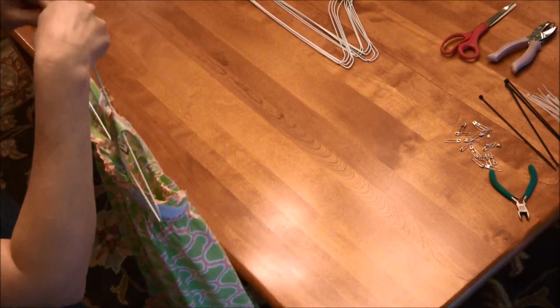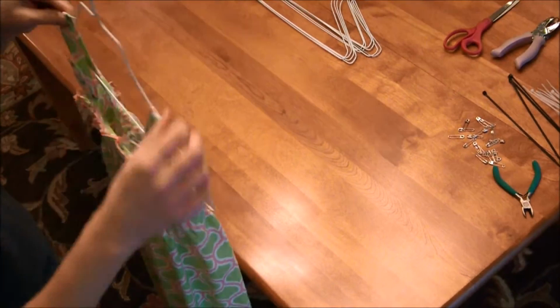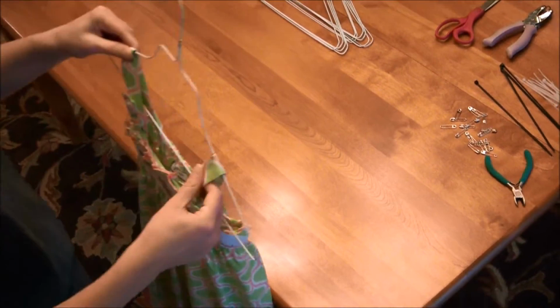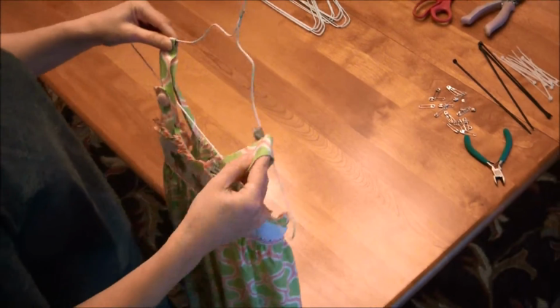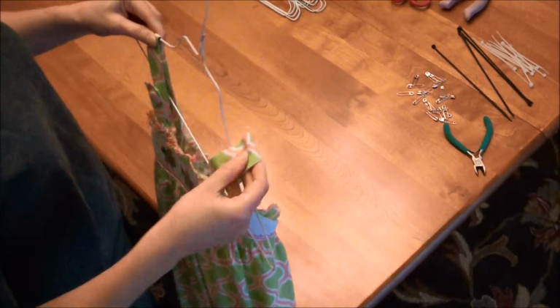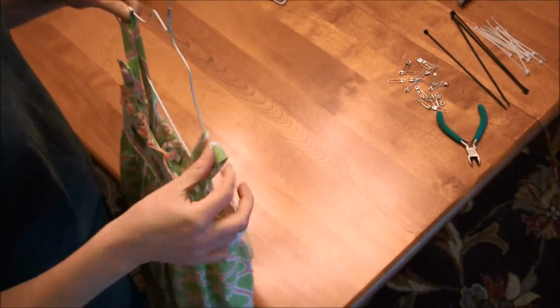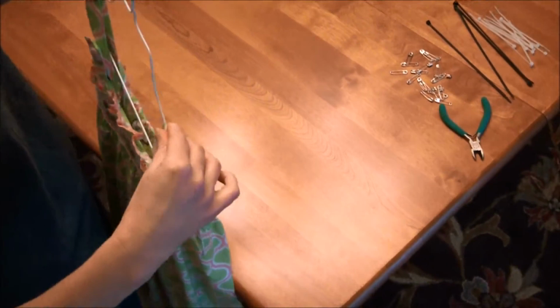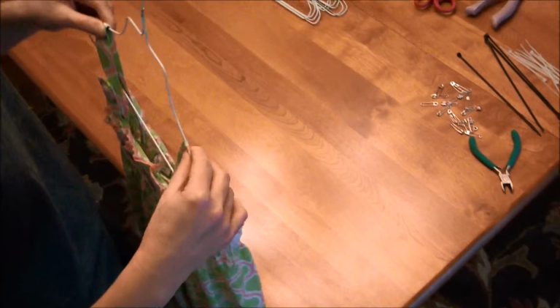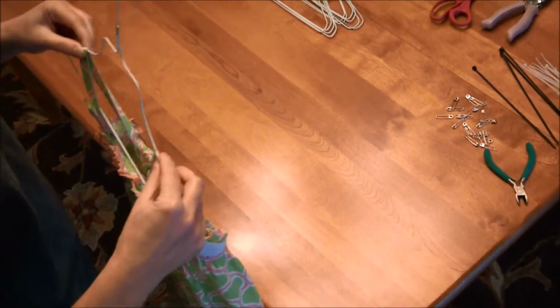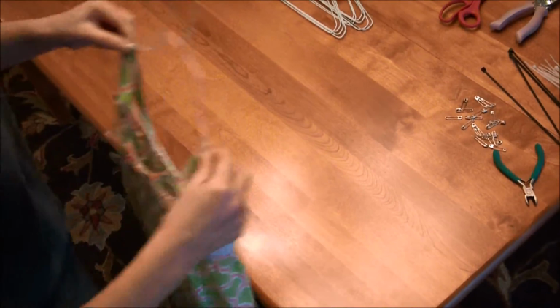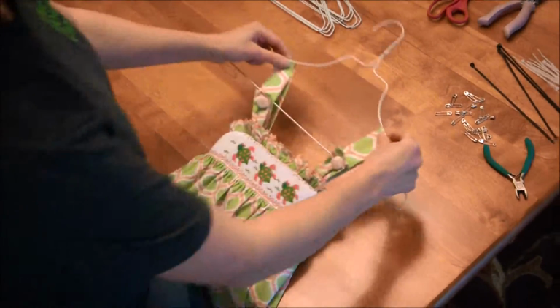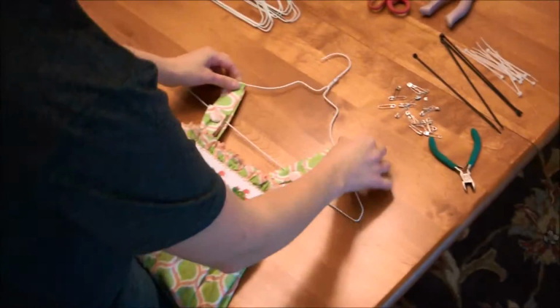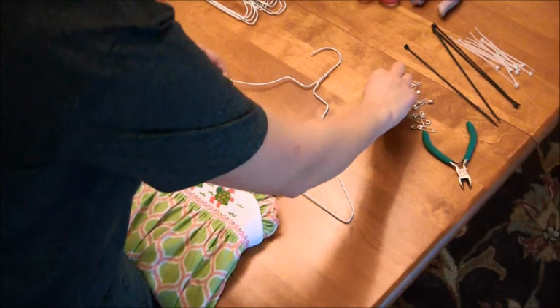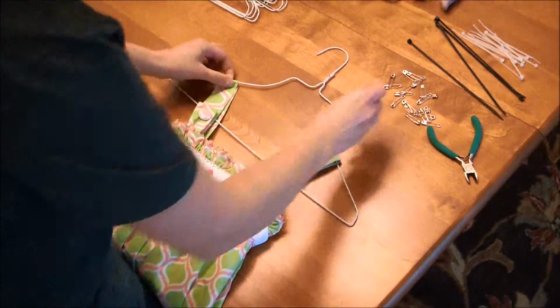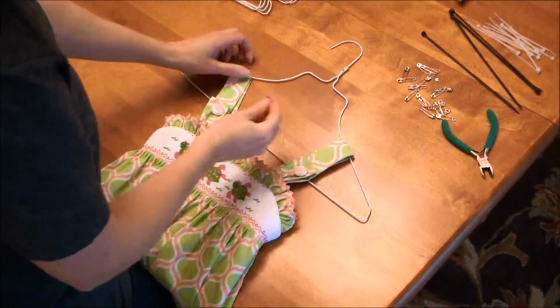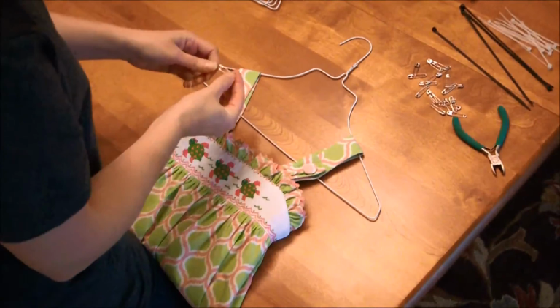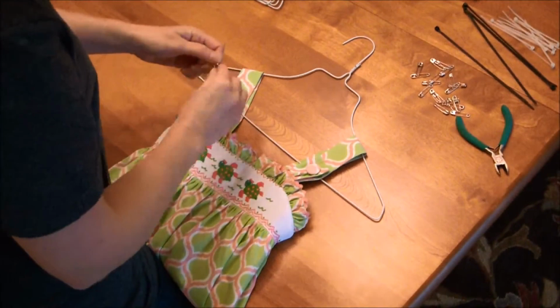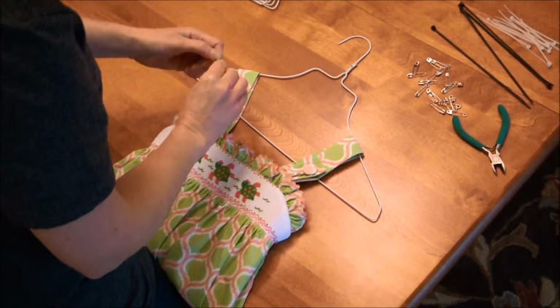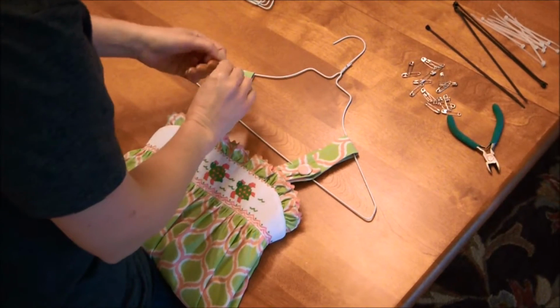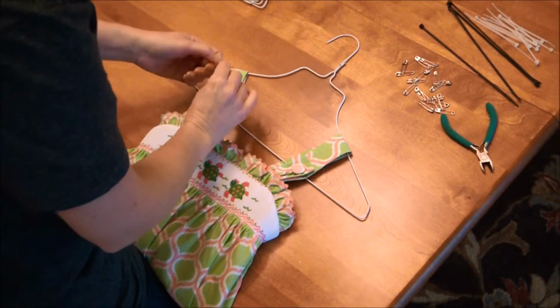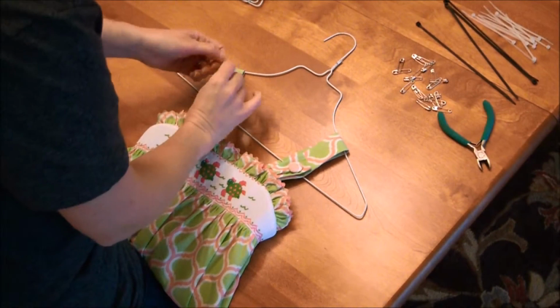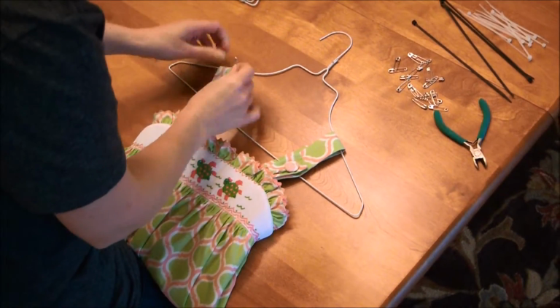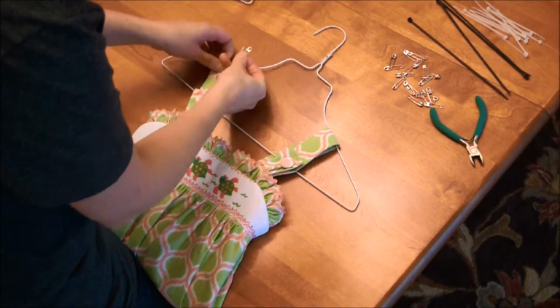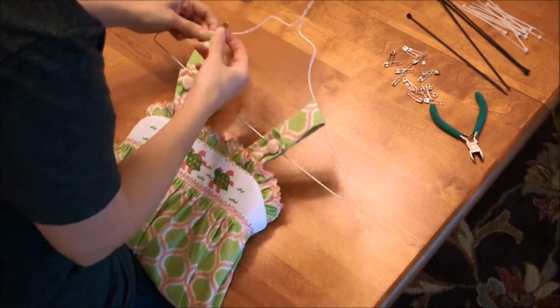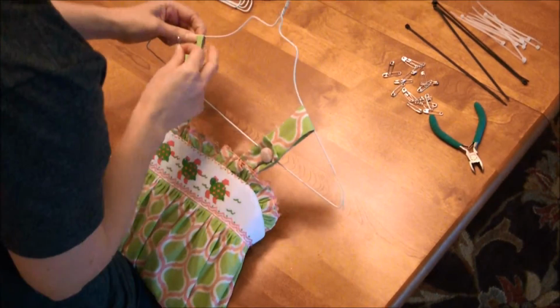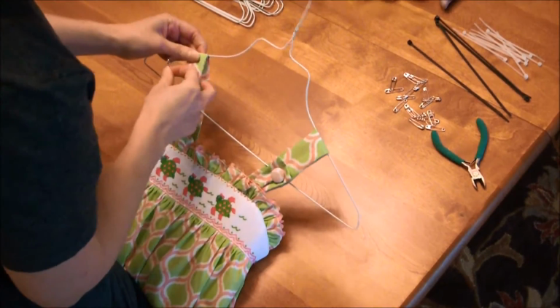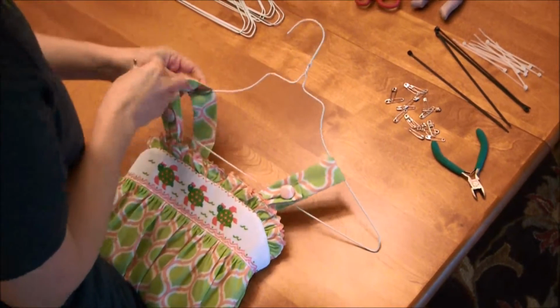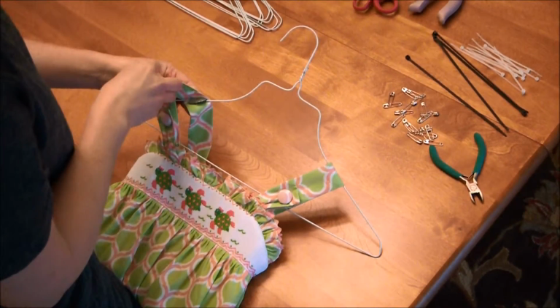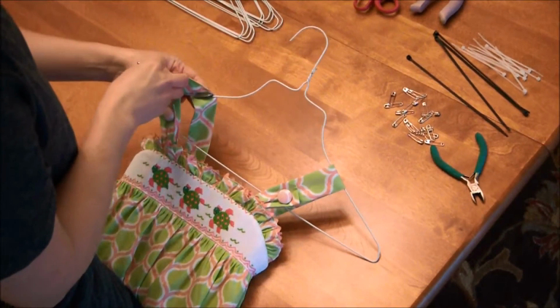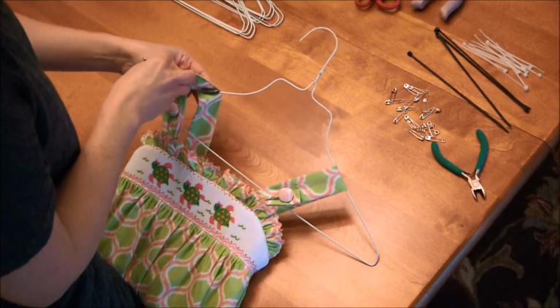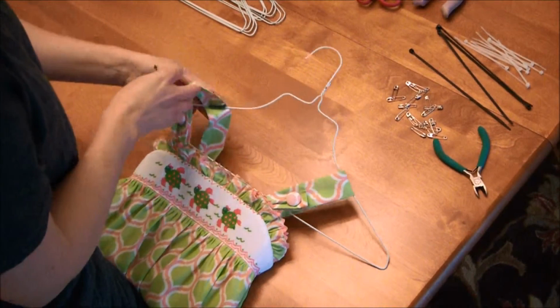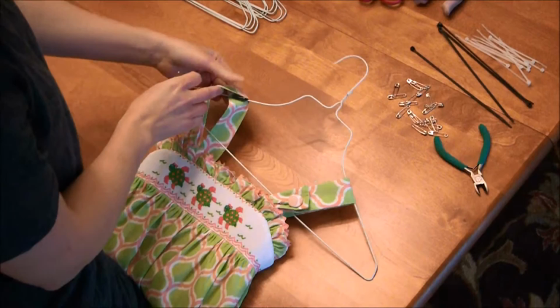Put your item on the hanger and be sure to put safety pins through that duct tape. You can see the duct tape is under the strap.